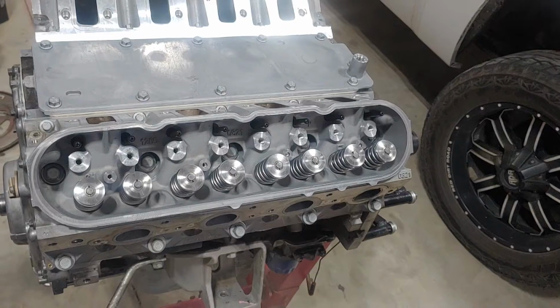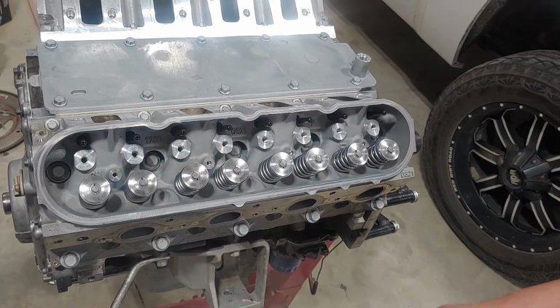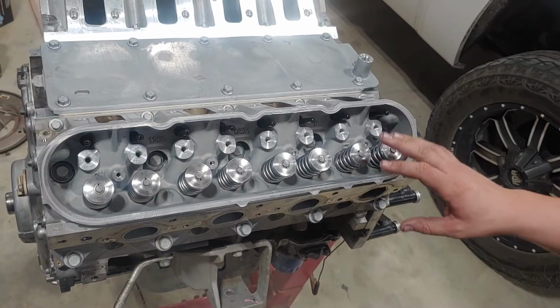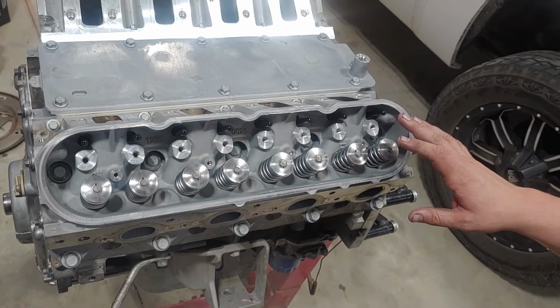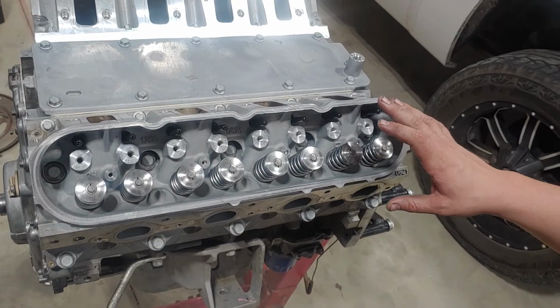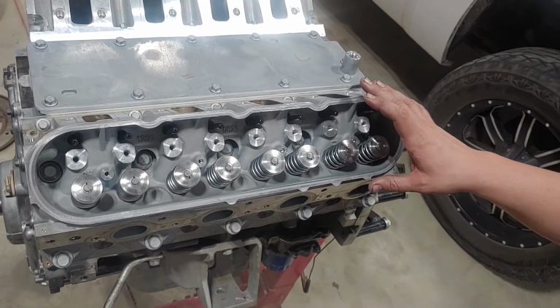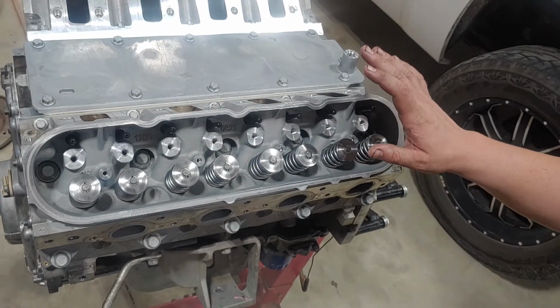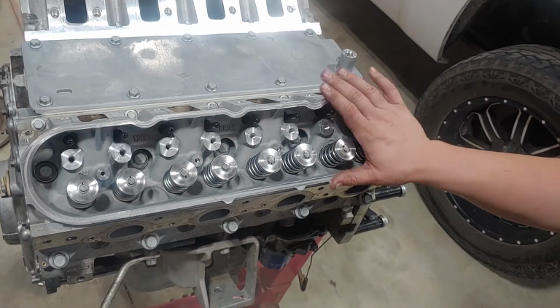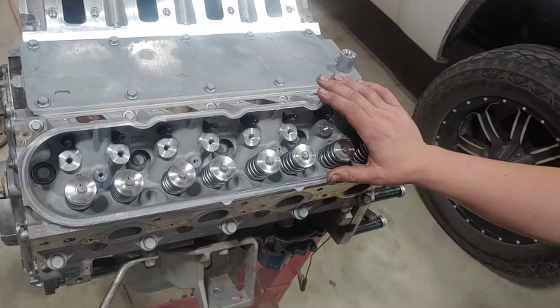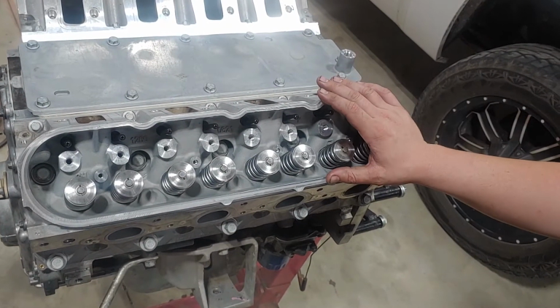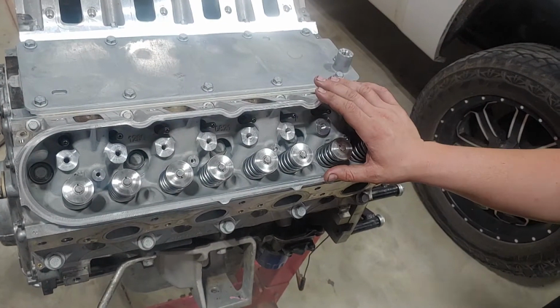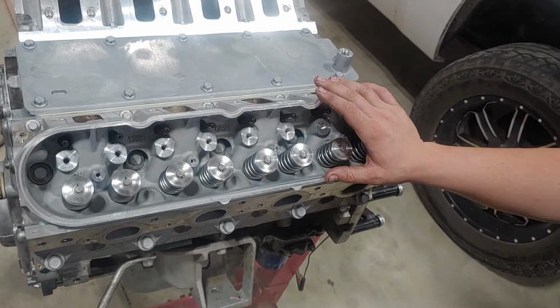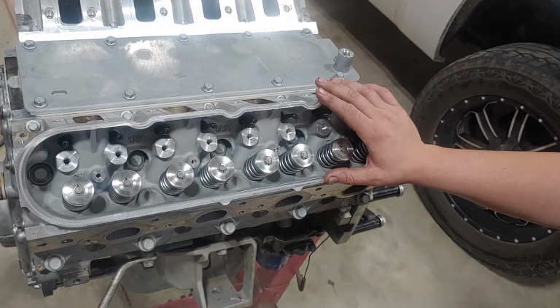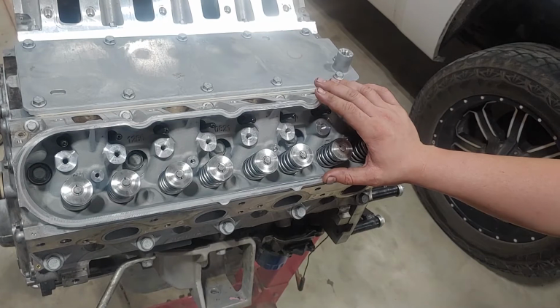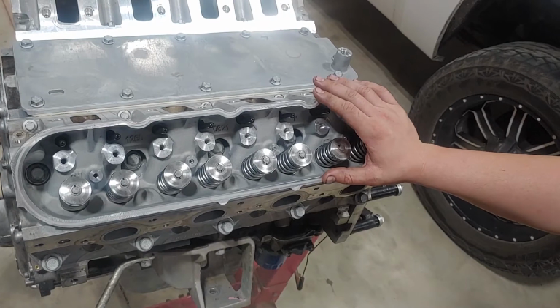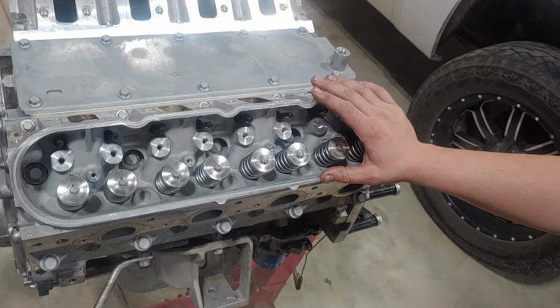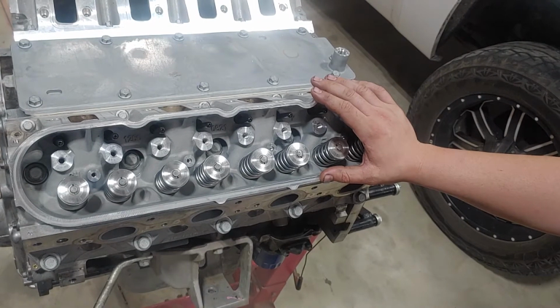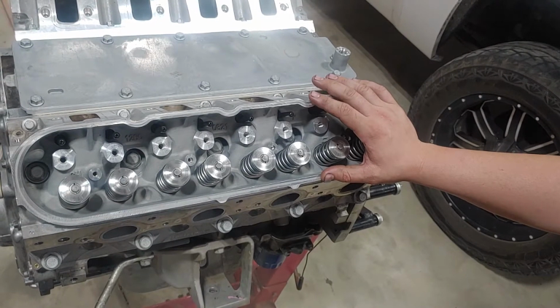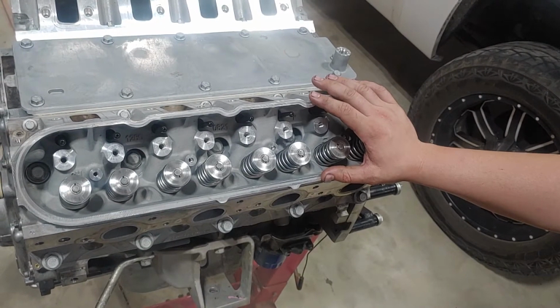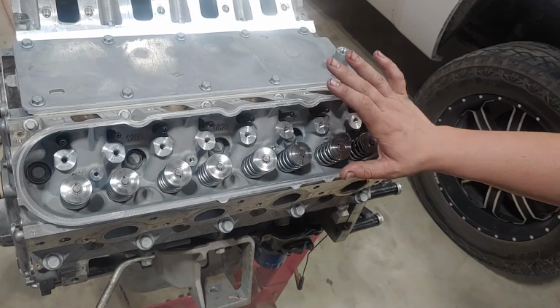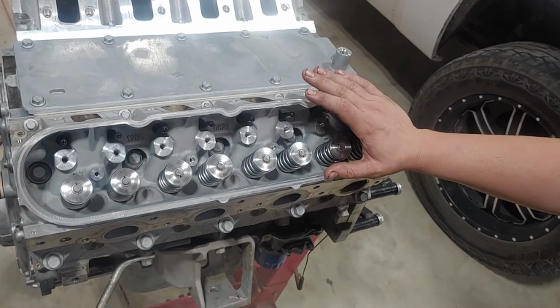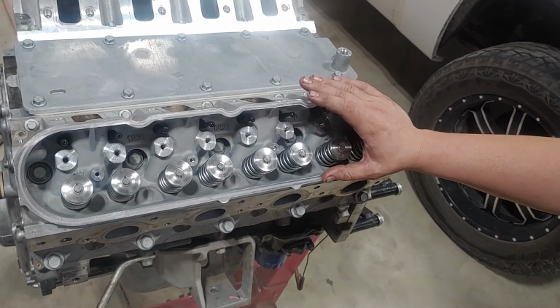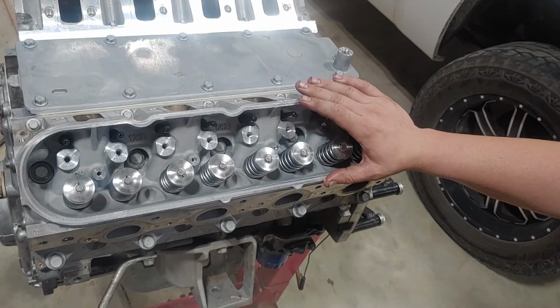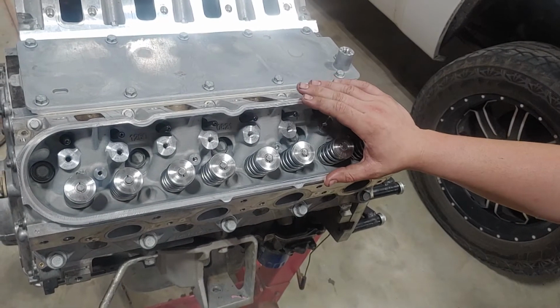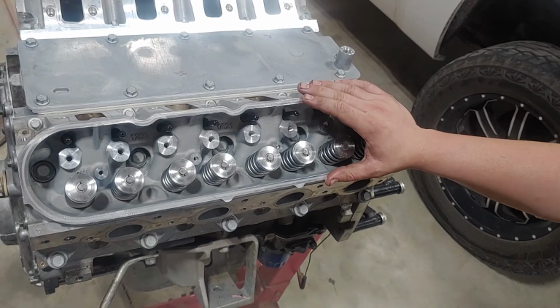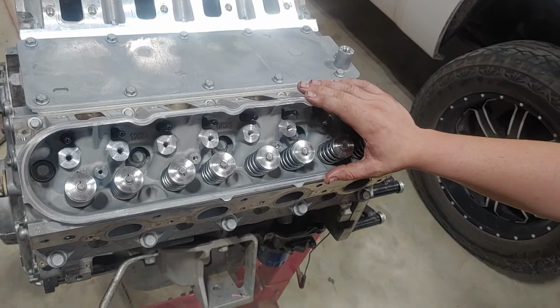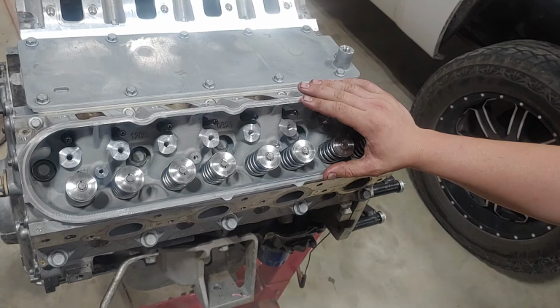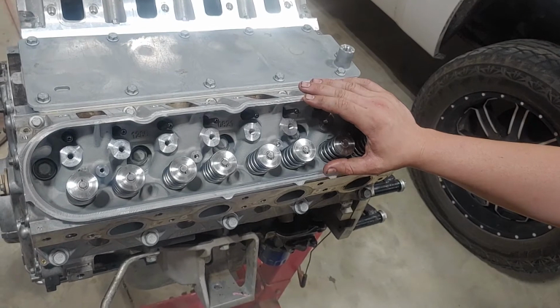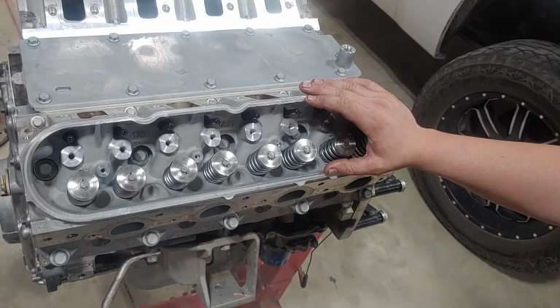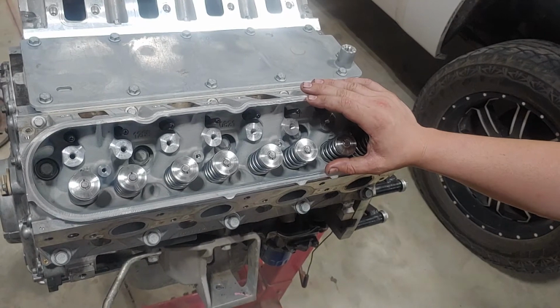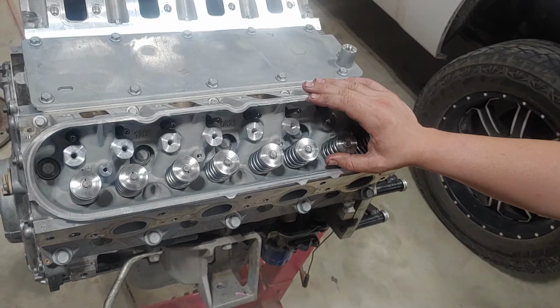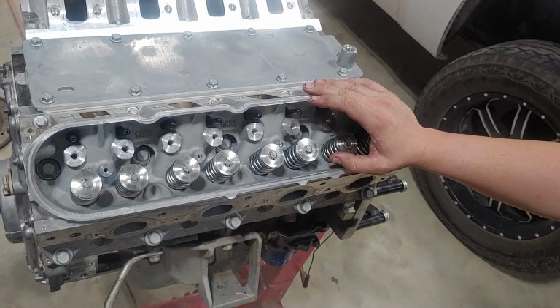Alright, so what we're going to do is show you how to torque the head bolts on these LS heads. I've already torqued them — they're done. But I'm going to walk you through the torque specs and the sequence.